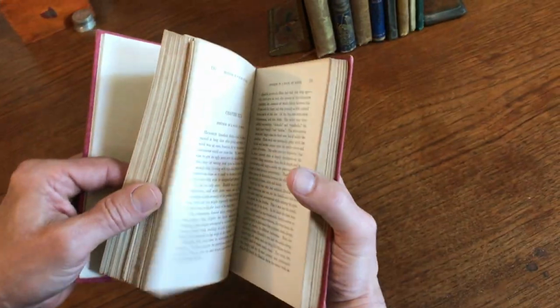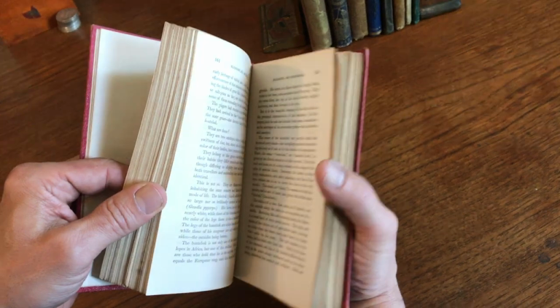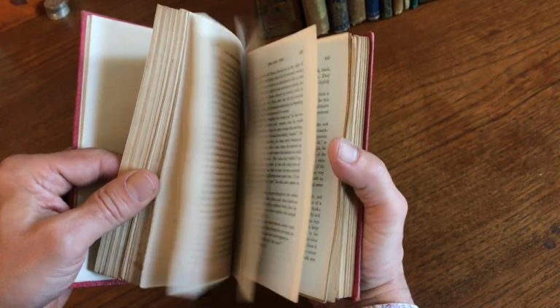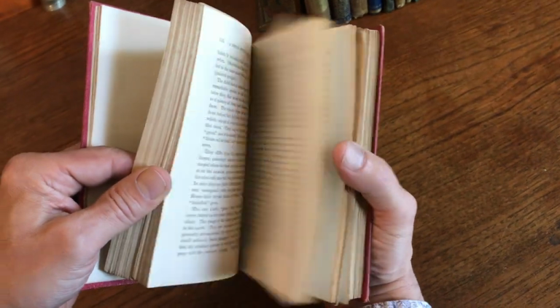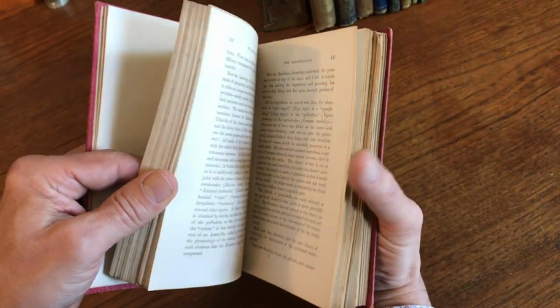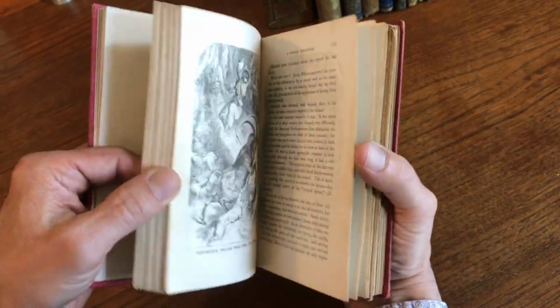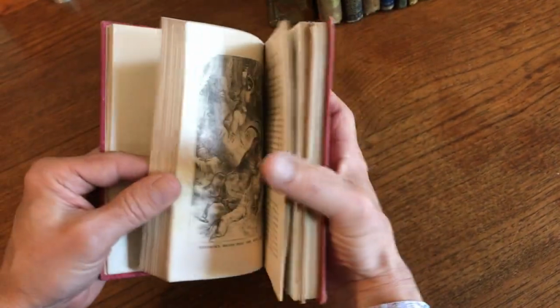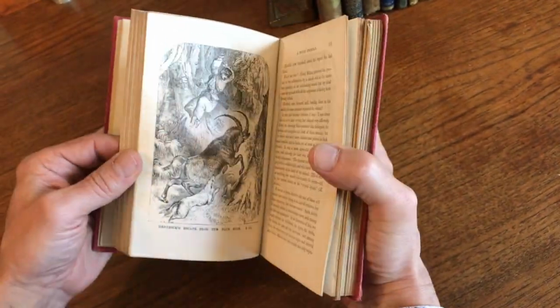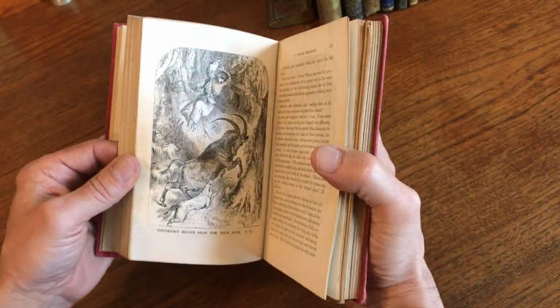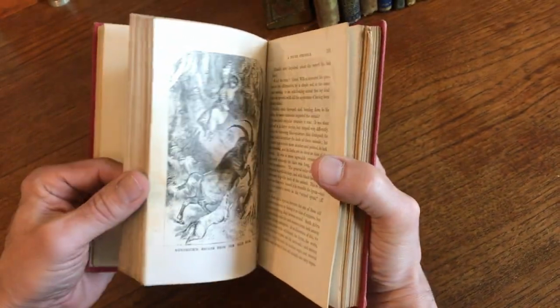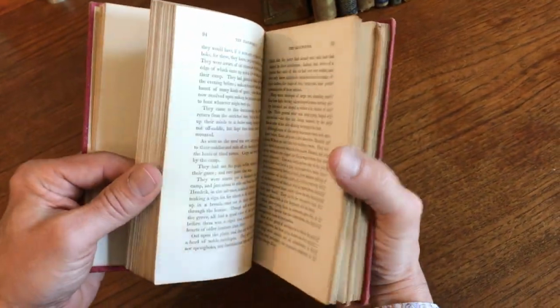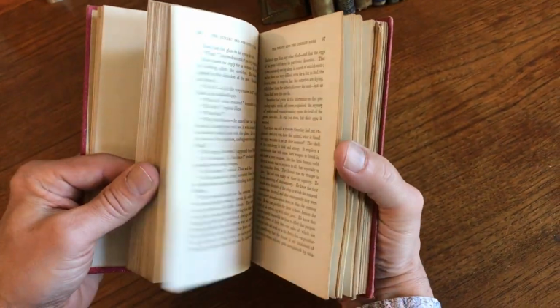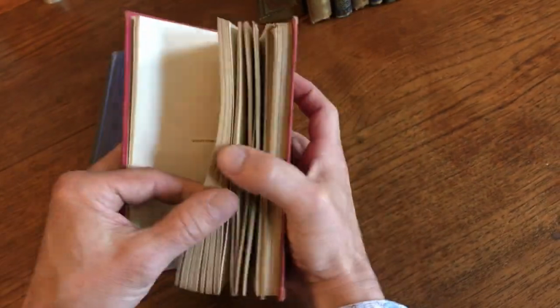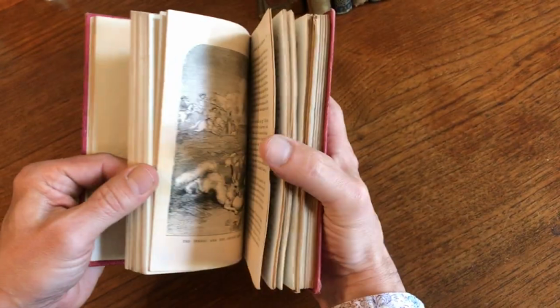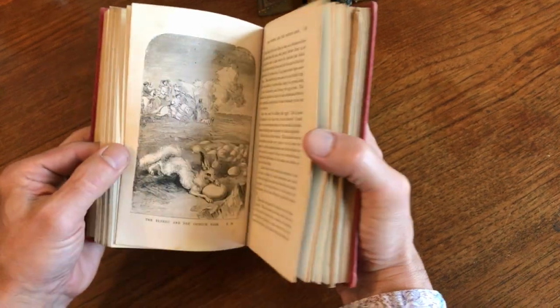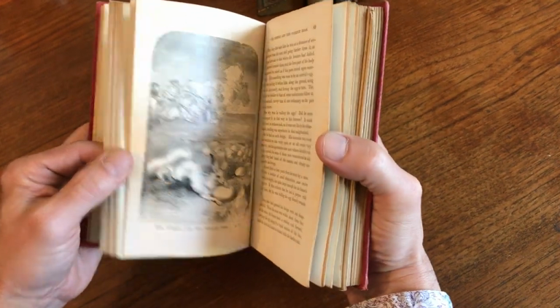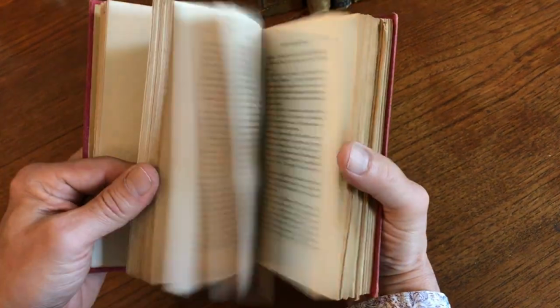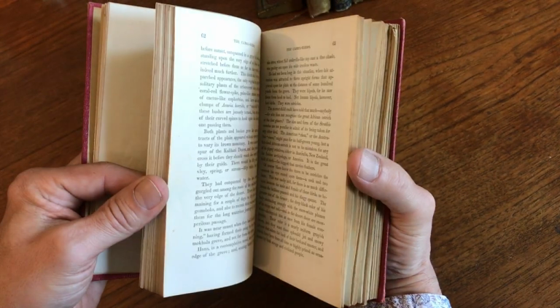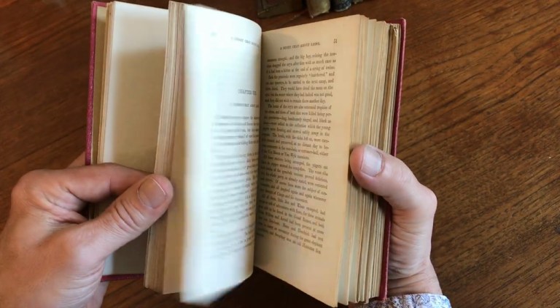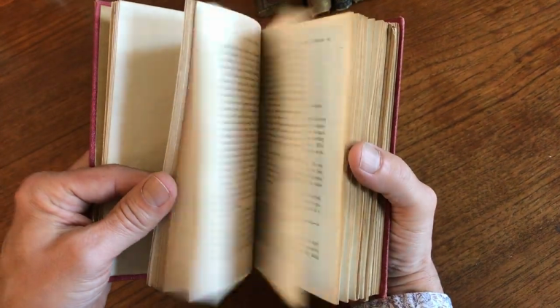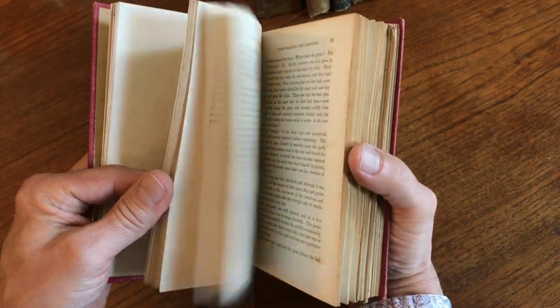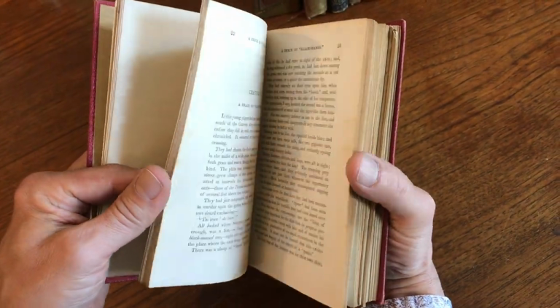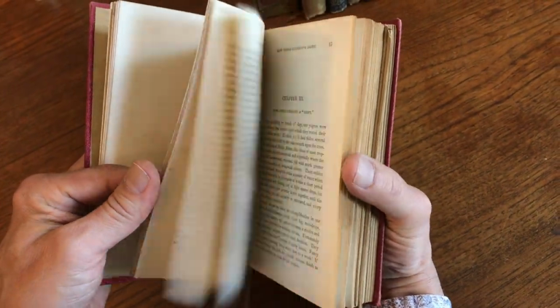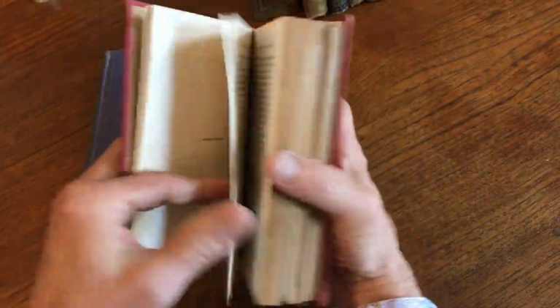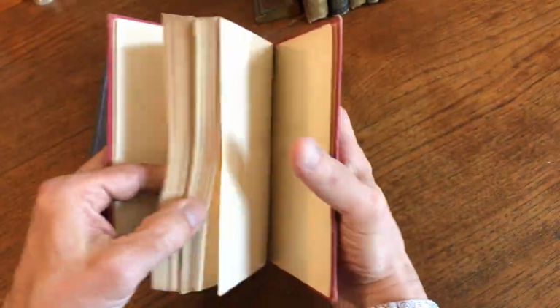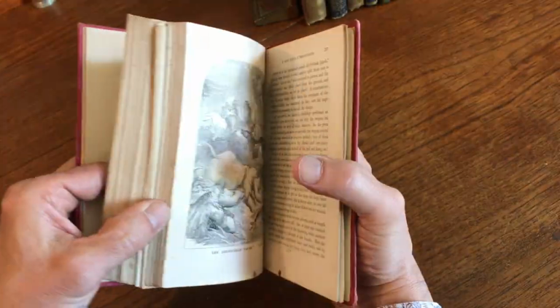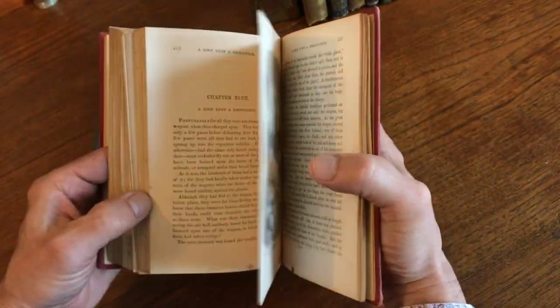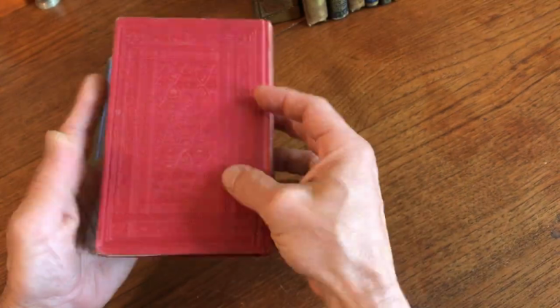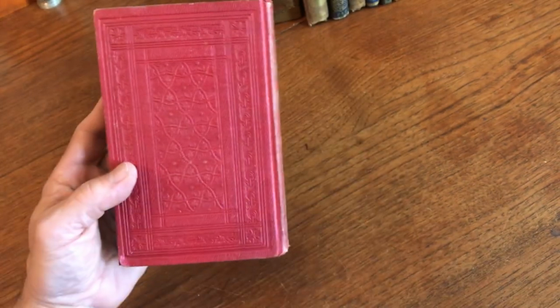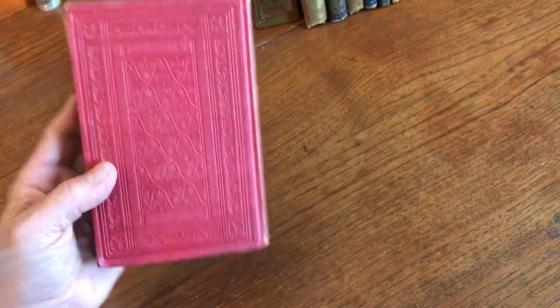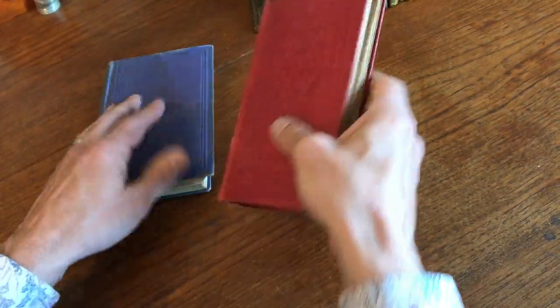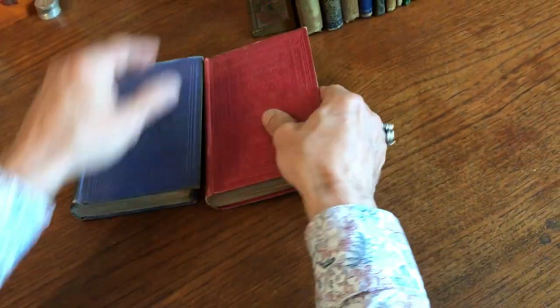It's slightly shaken. One of the signatures is slightly protruding from the text block. But it's well illustrated throughout and an attractive binding.